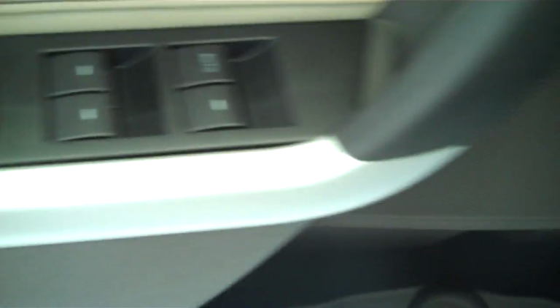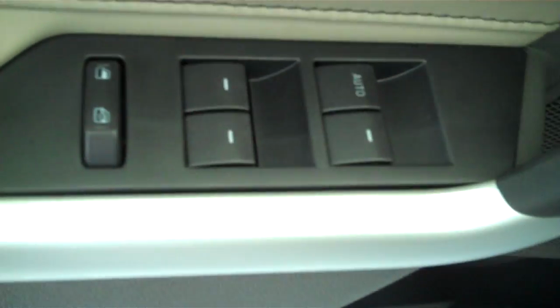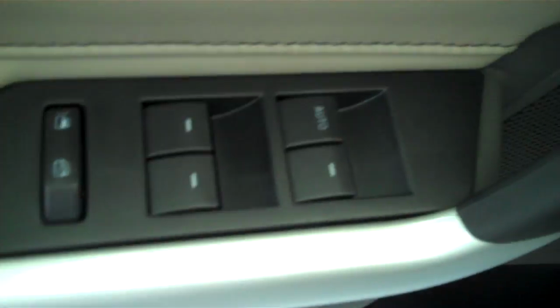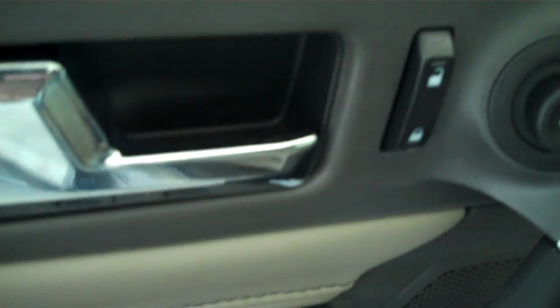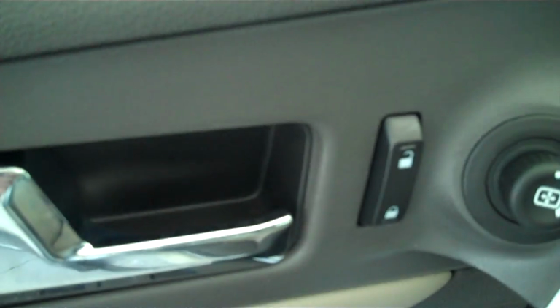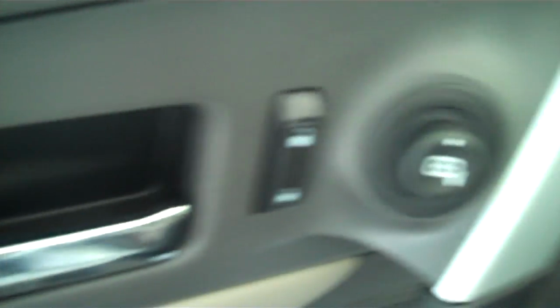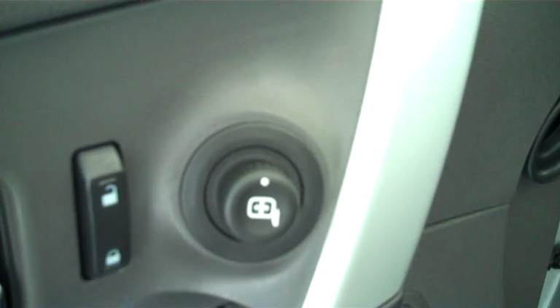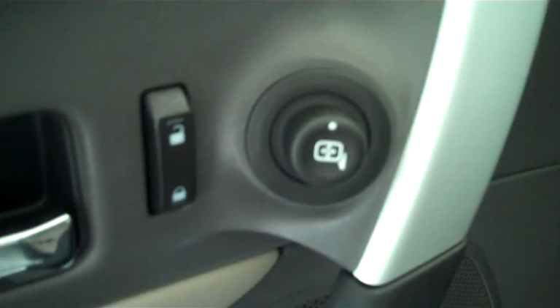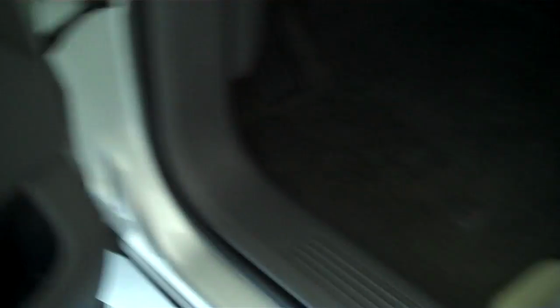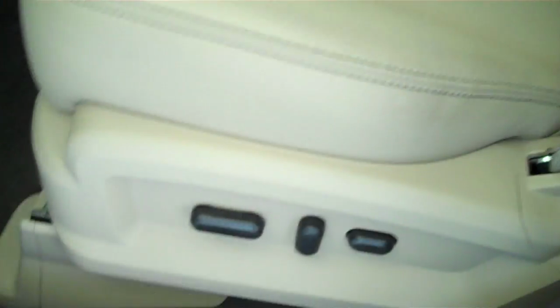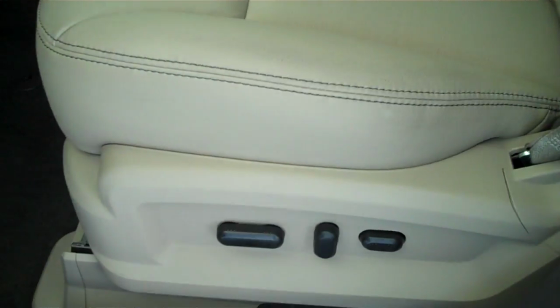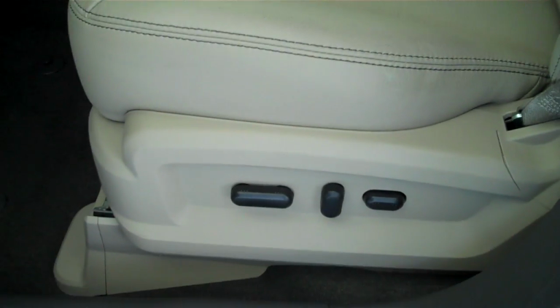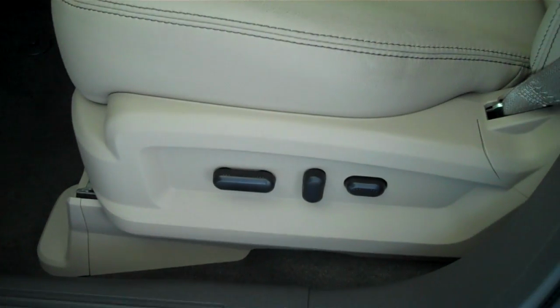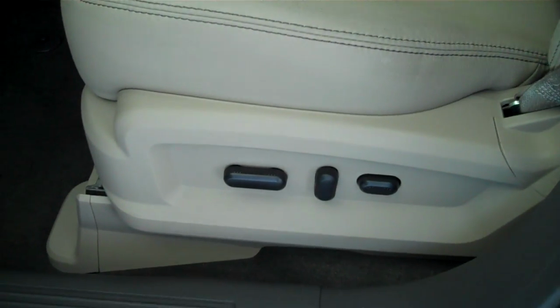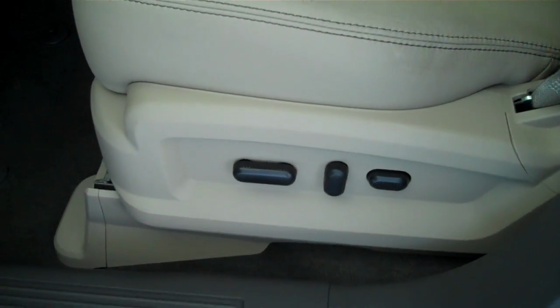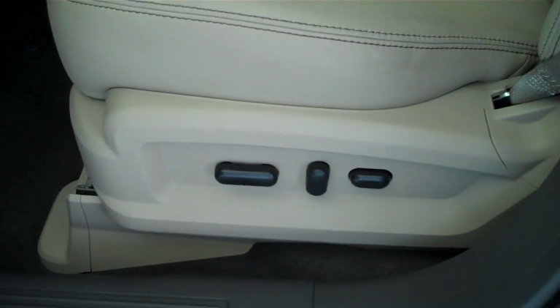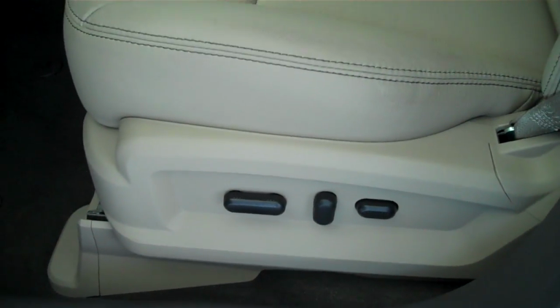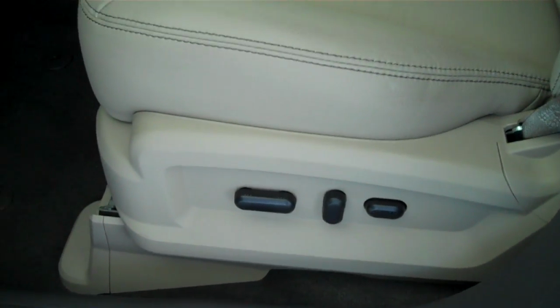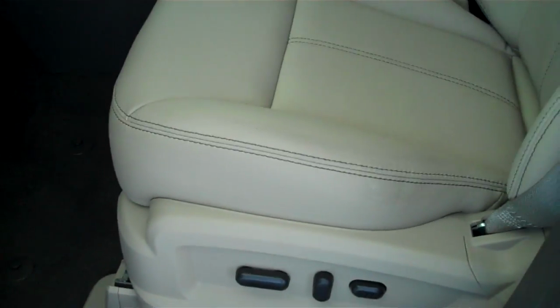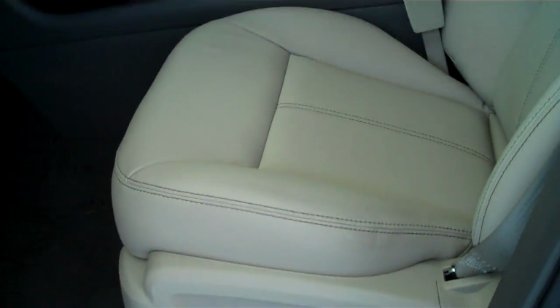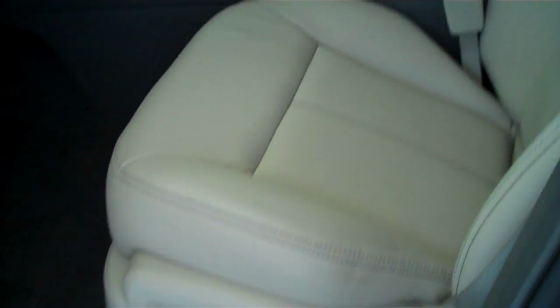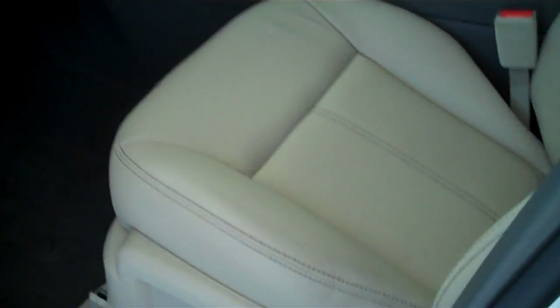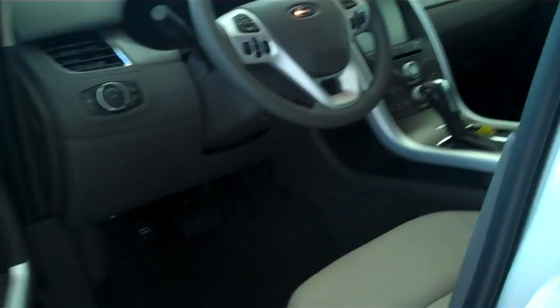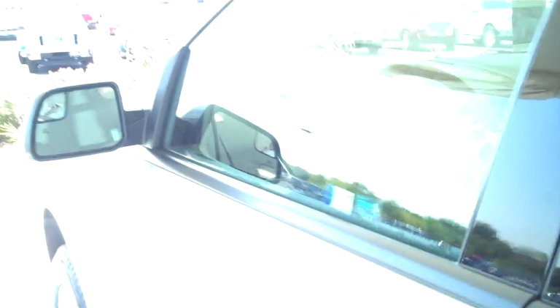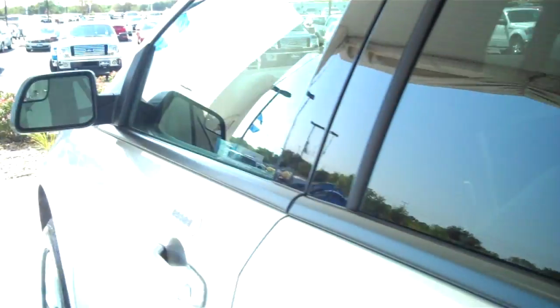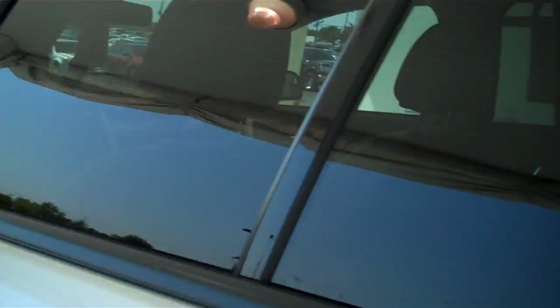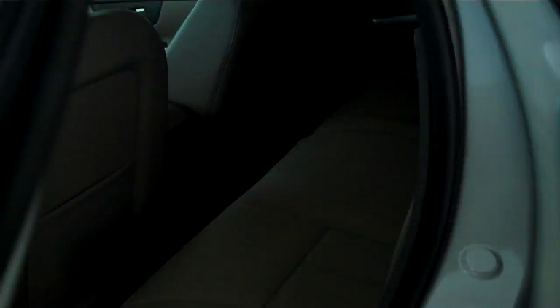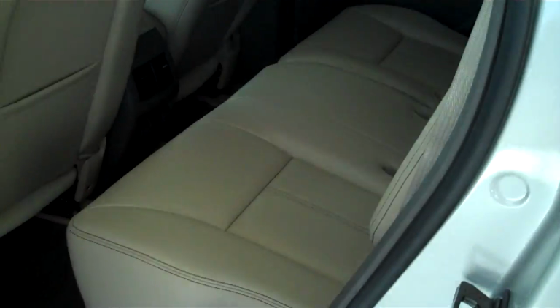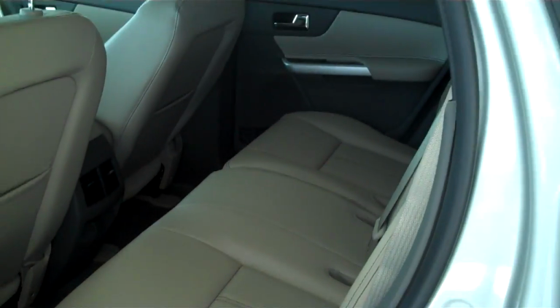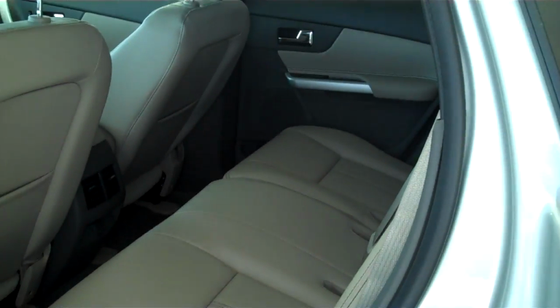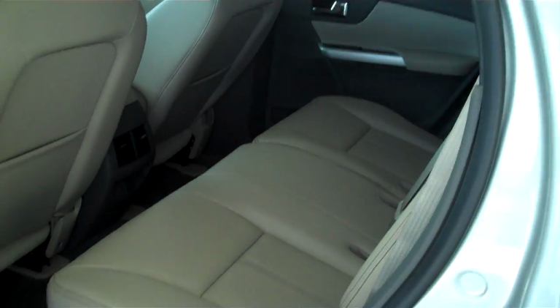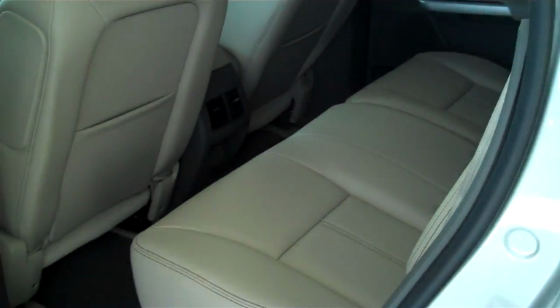It has power windows, power door locks, and power mirrors. It has power seats on both sides. This is a five-passenger vehicle with a full split bench seat in the back.